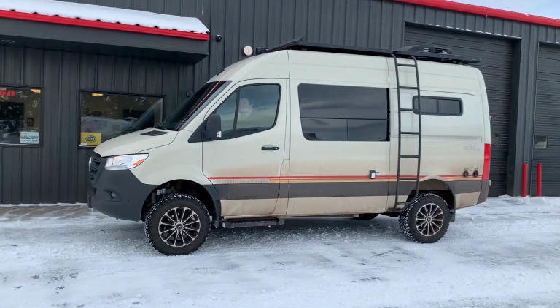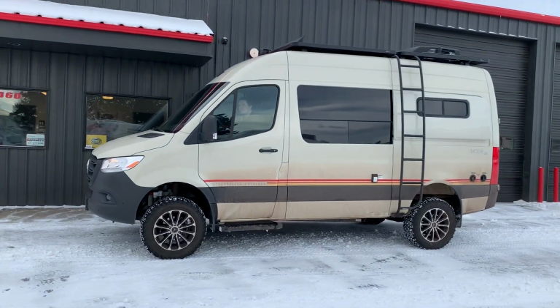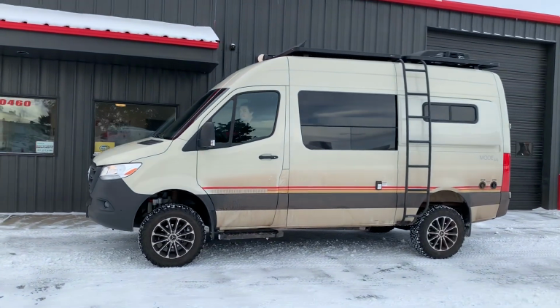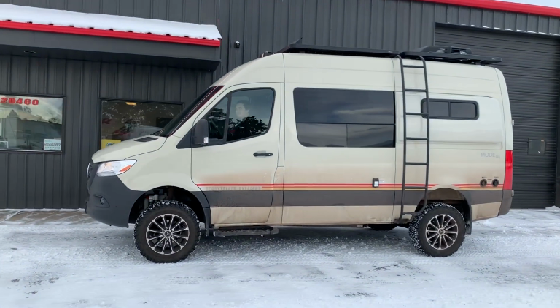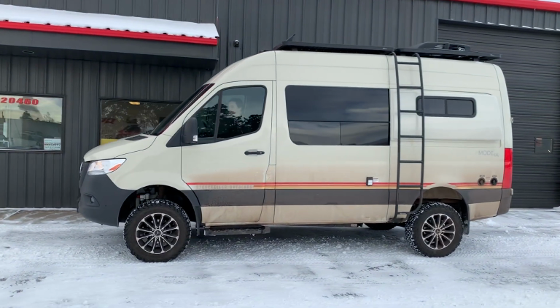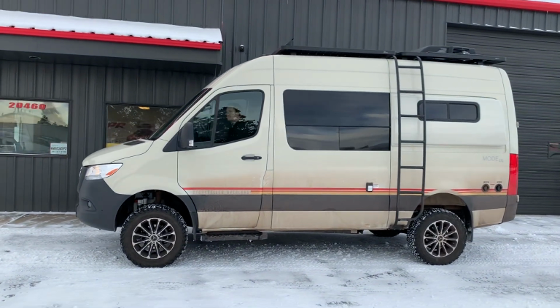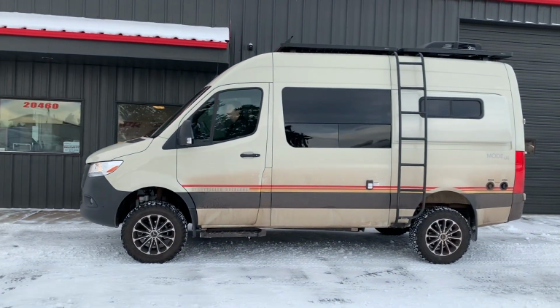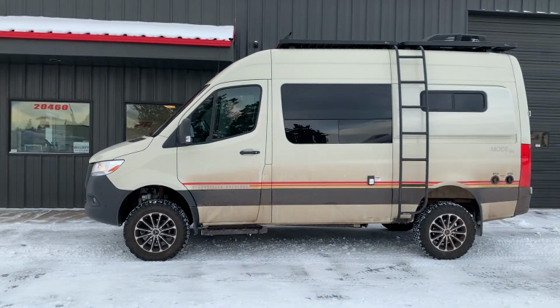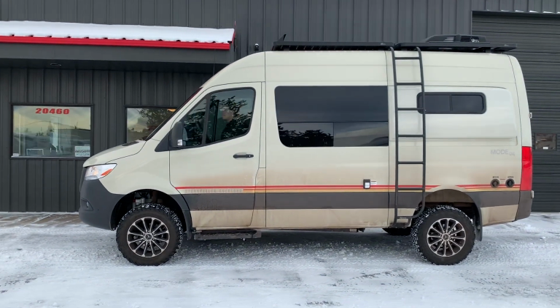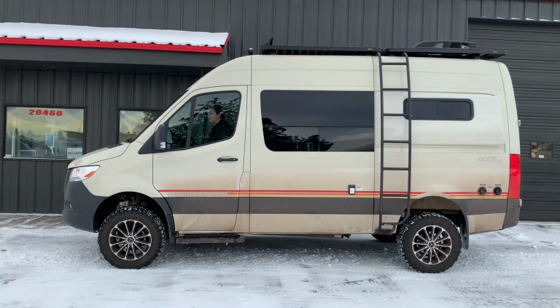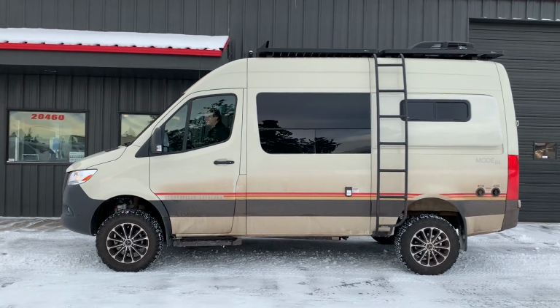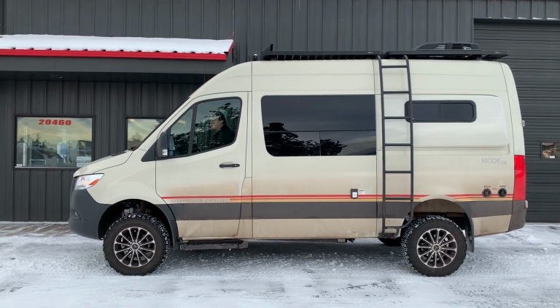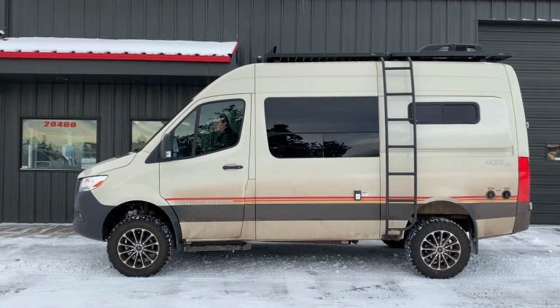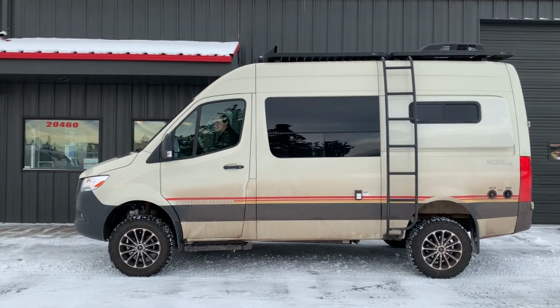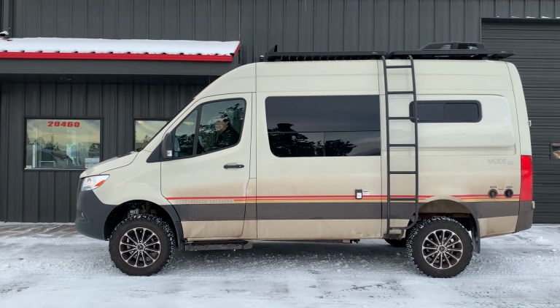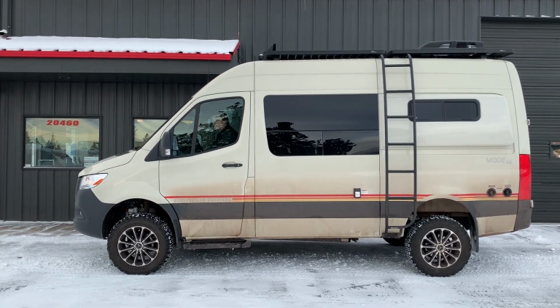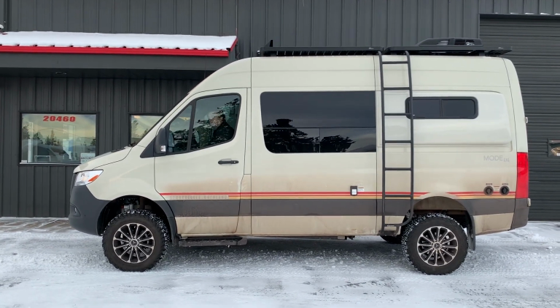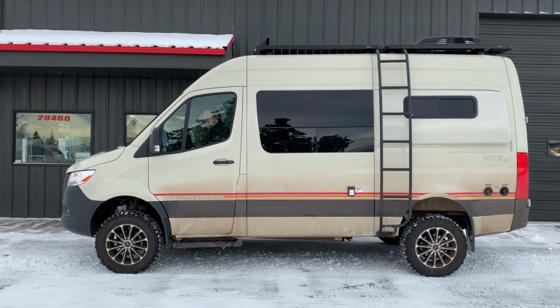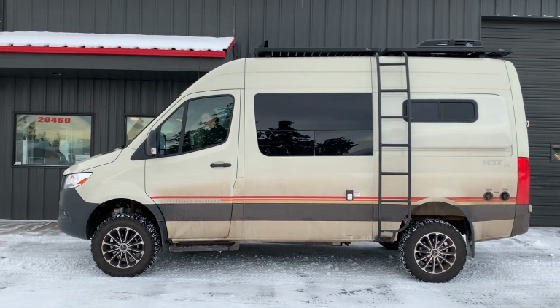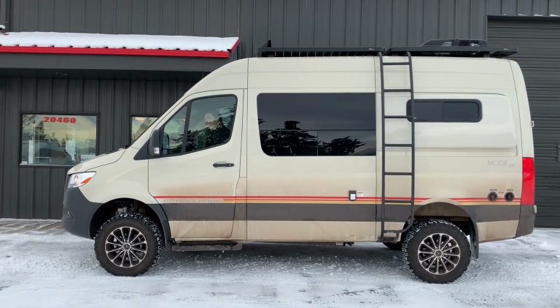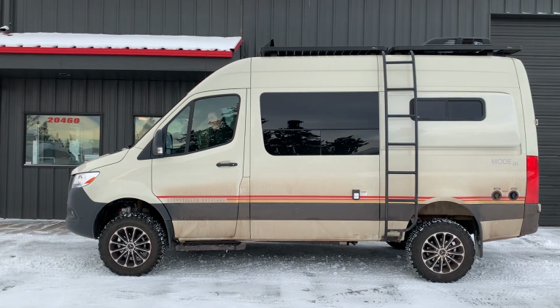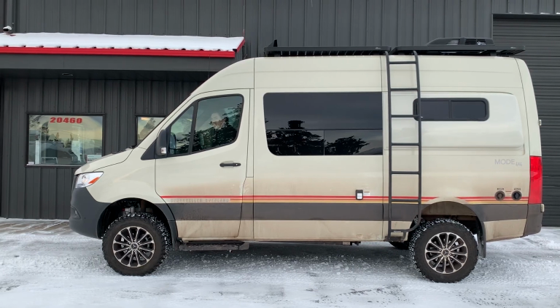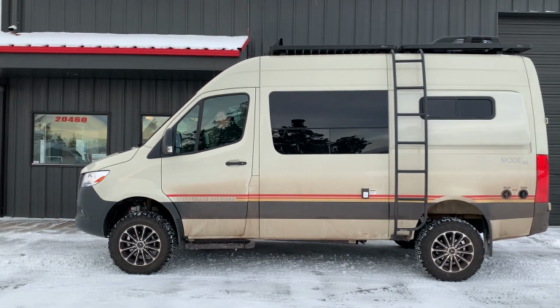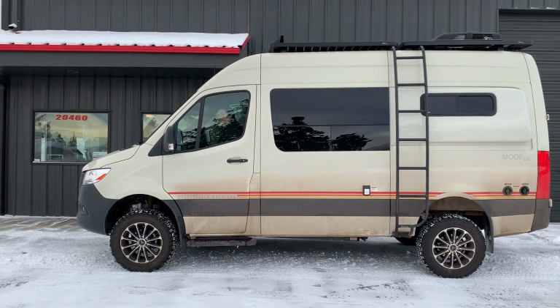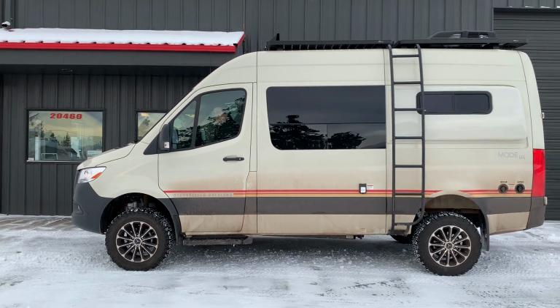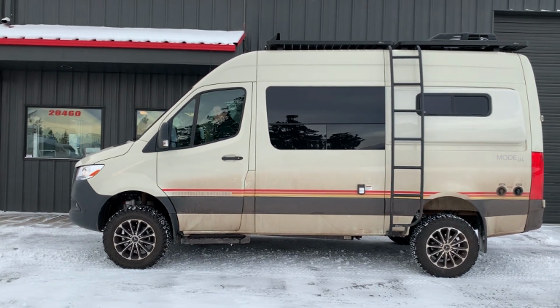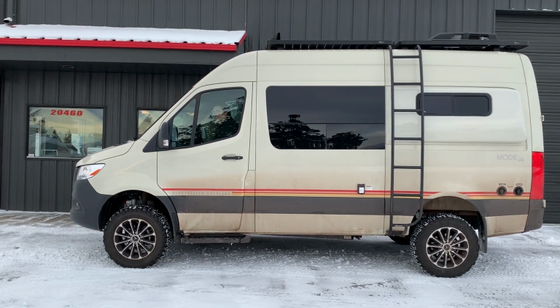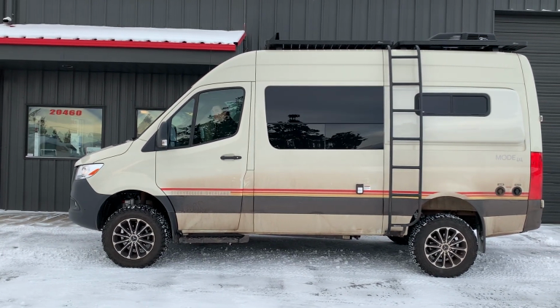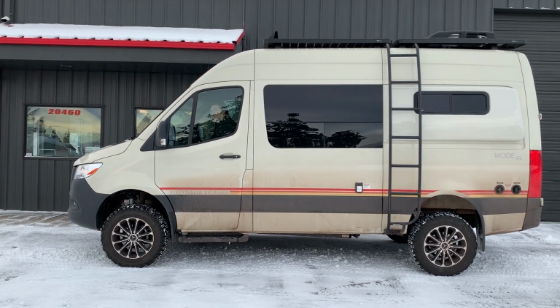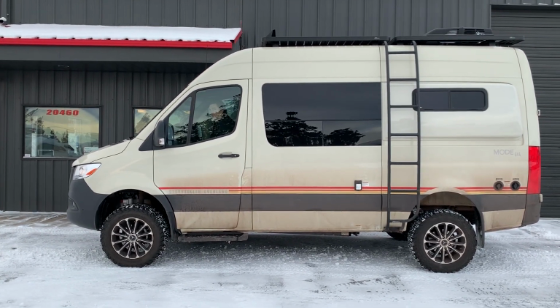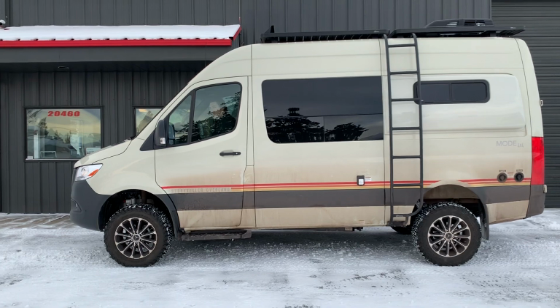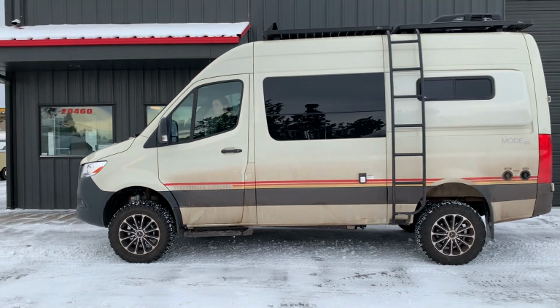Again, you can see now how the rear ride height is just about level, maybe a little bit of rear rake. Rear end just a little higher than the front, which is where we want it.